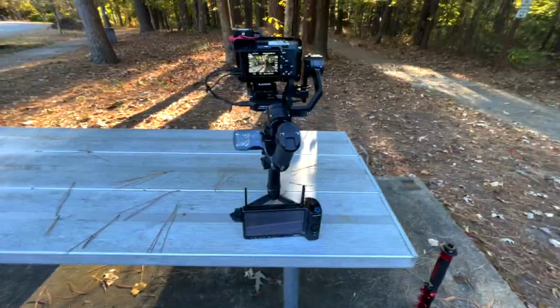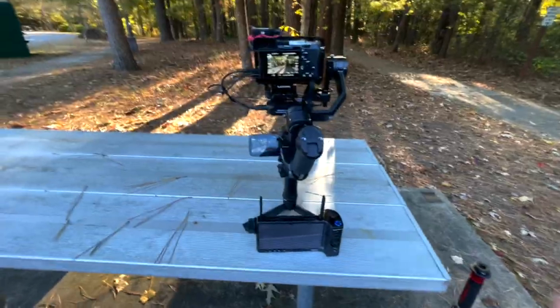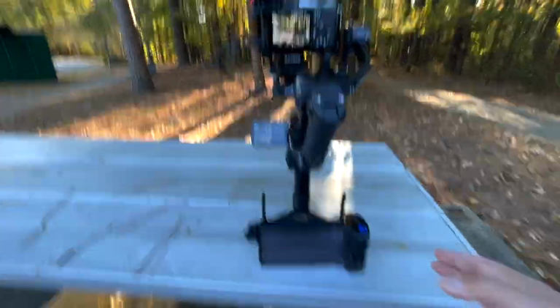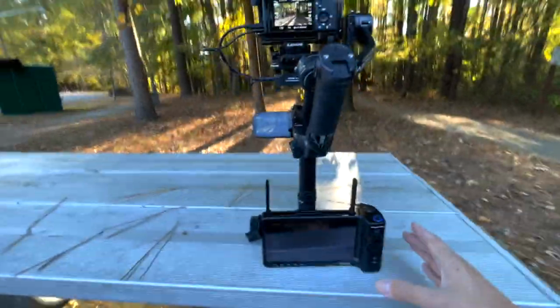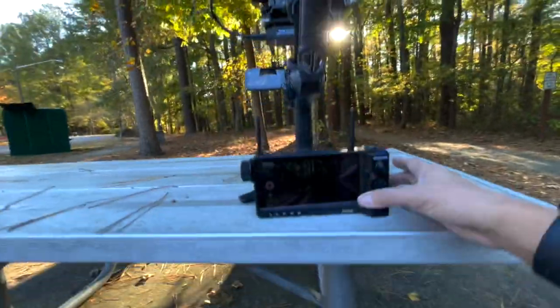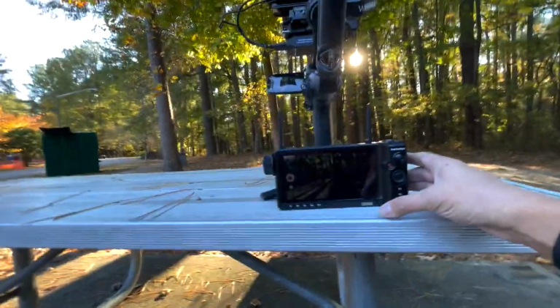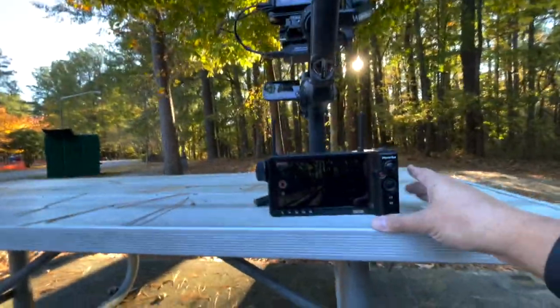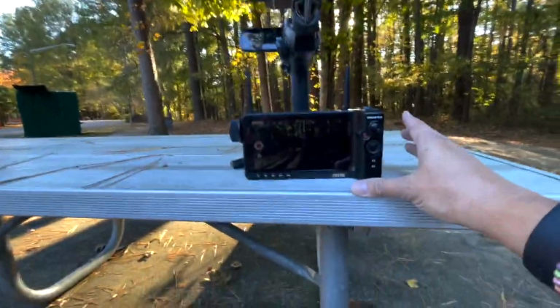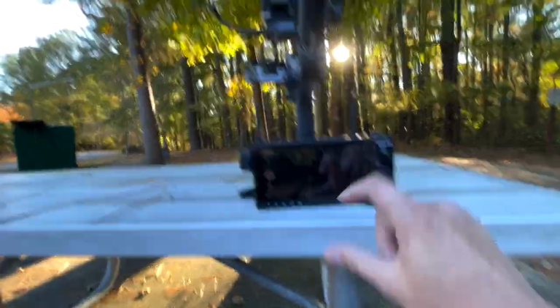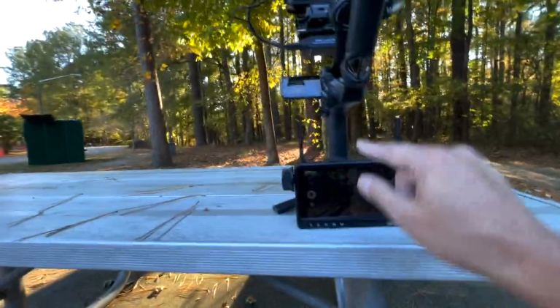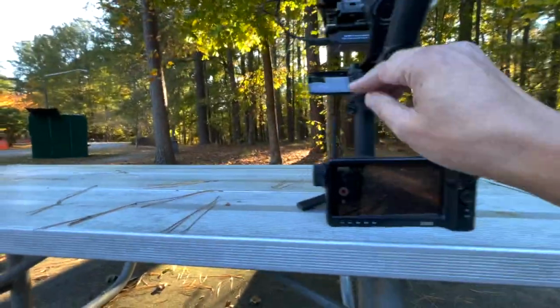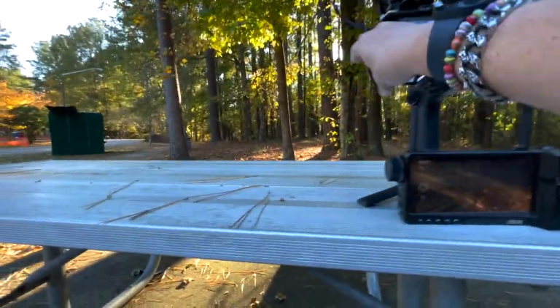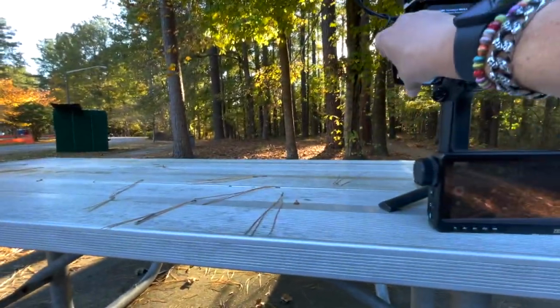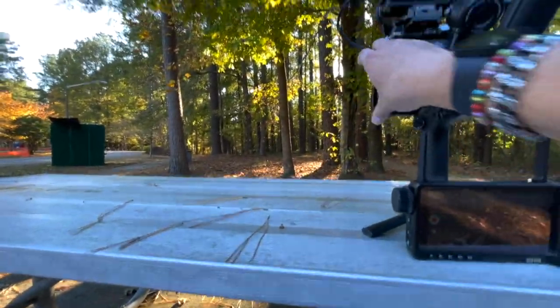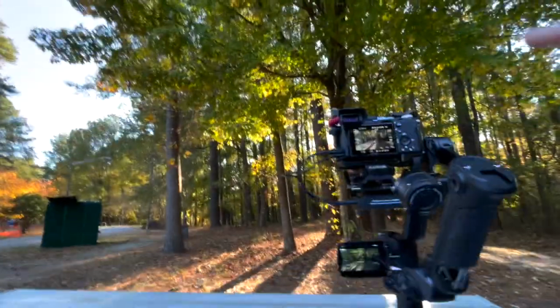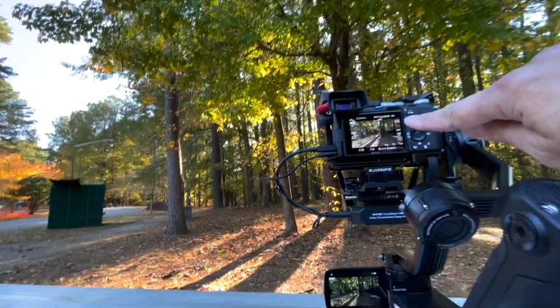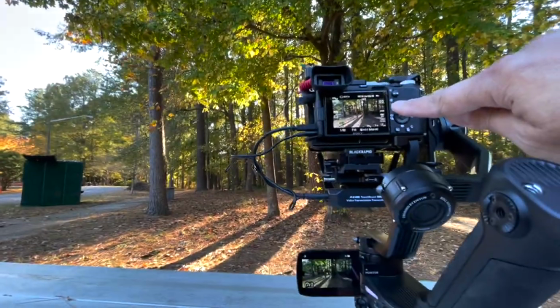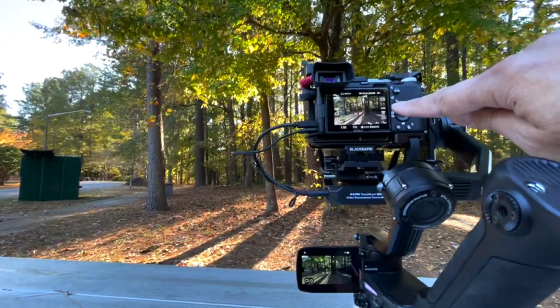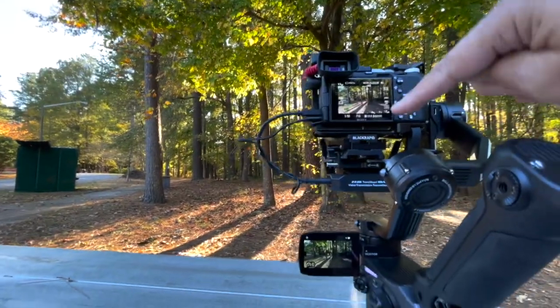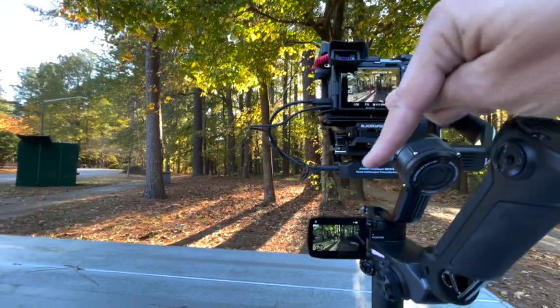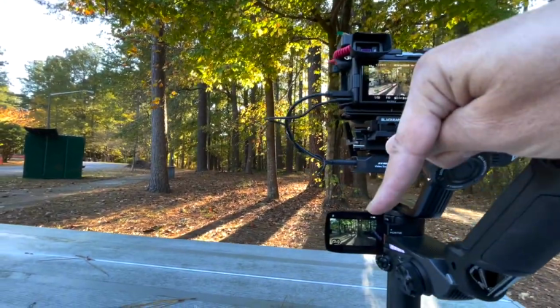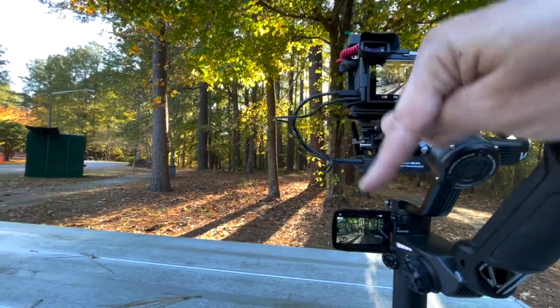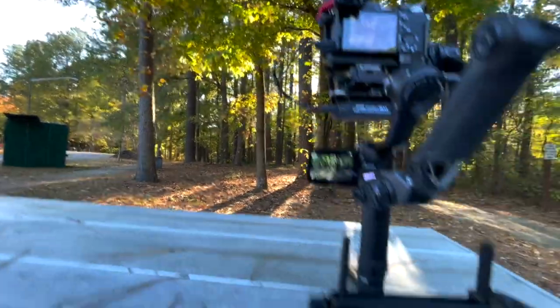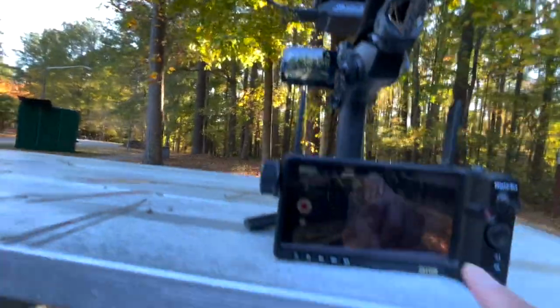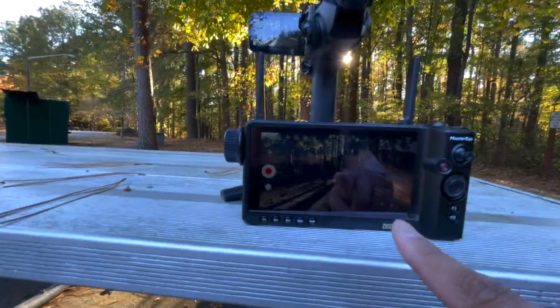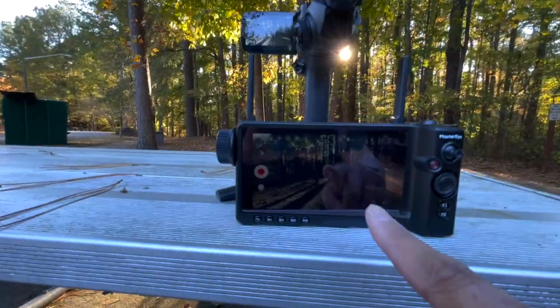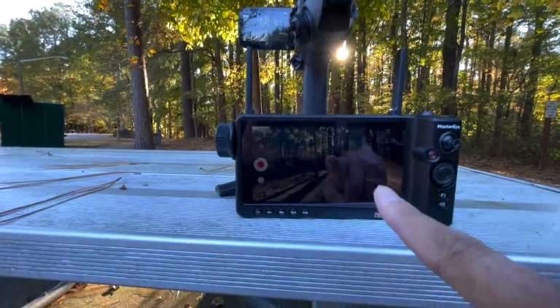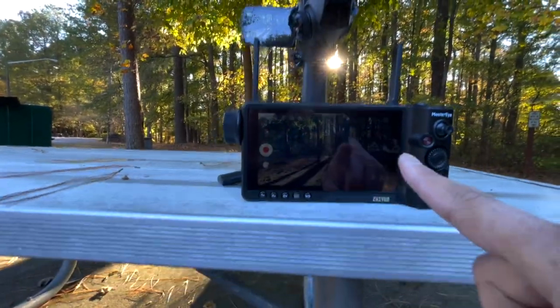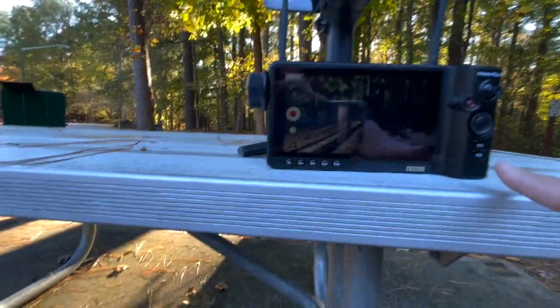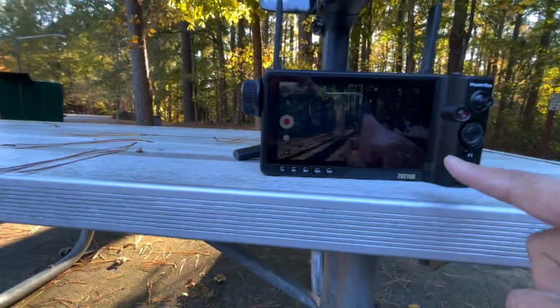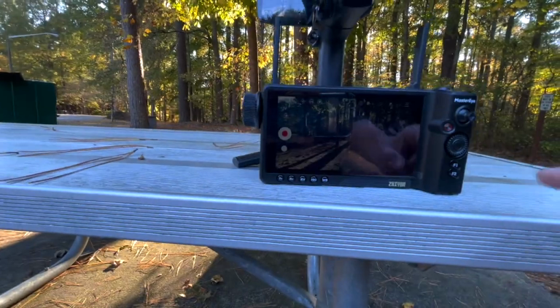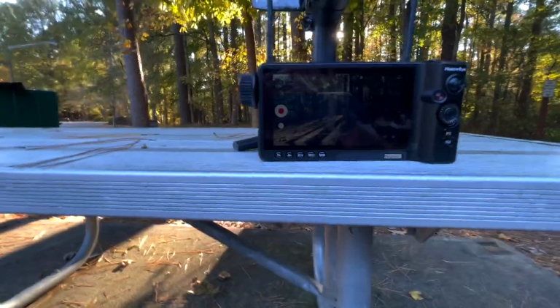There's the setup and here's this. Now you can see the screen. The screen is also there although it's really dark and I haven't peeled the plastic off yet.